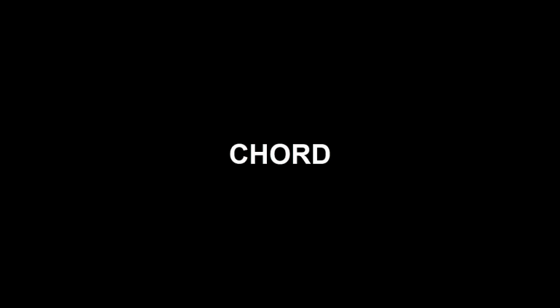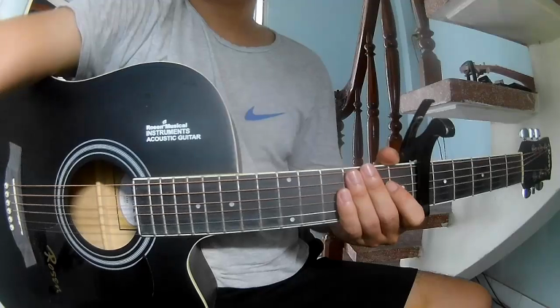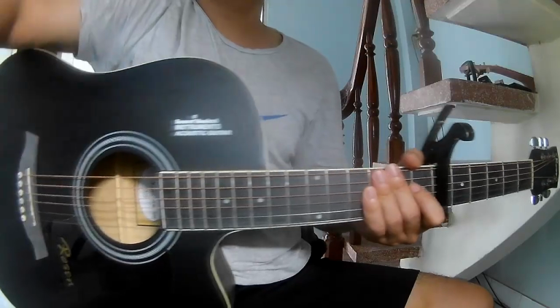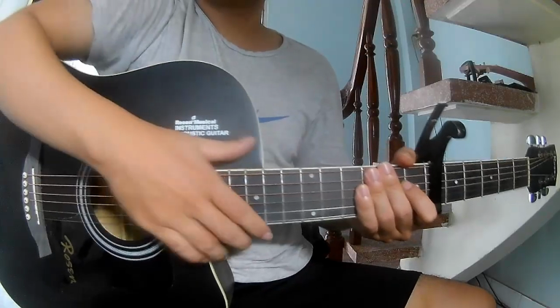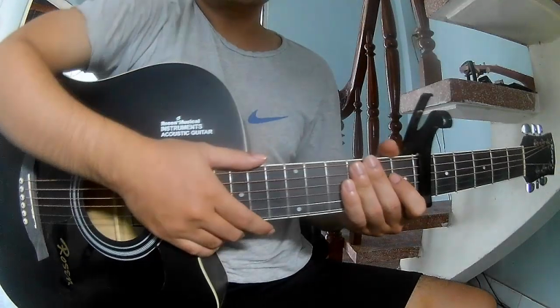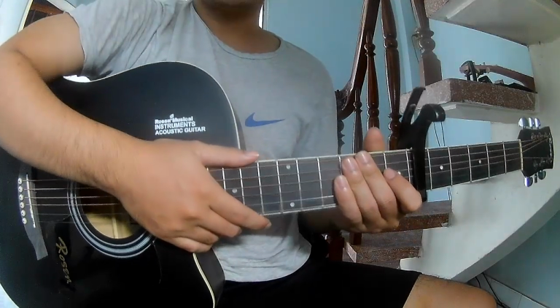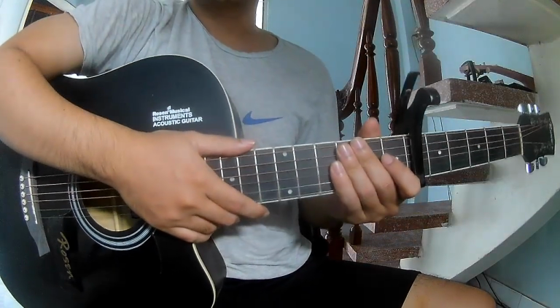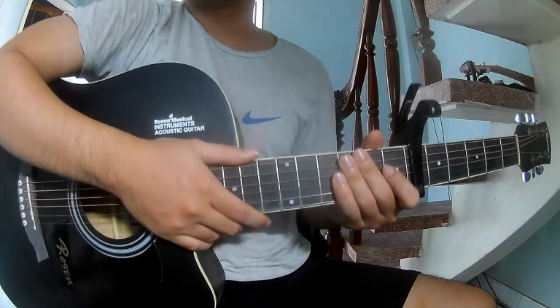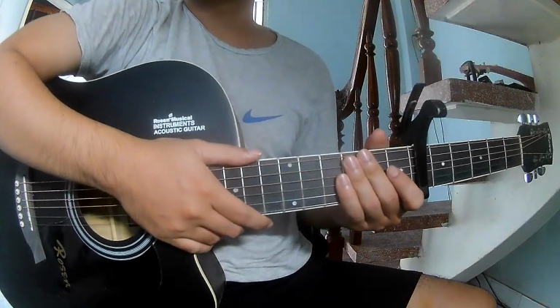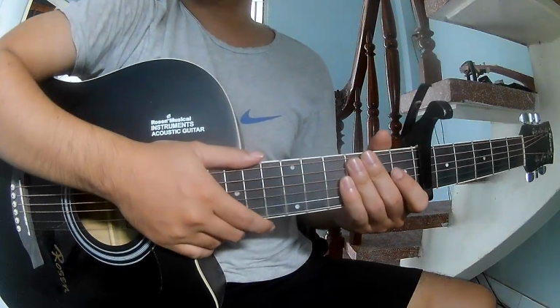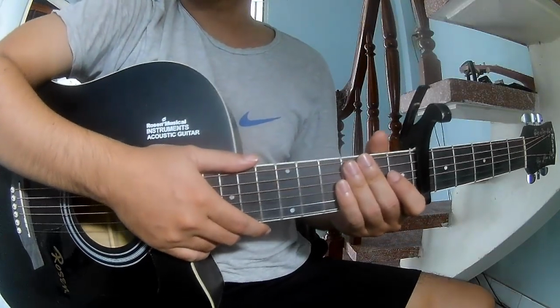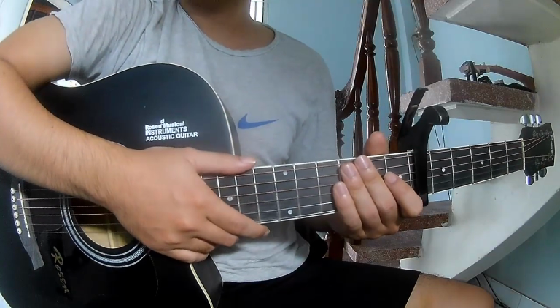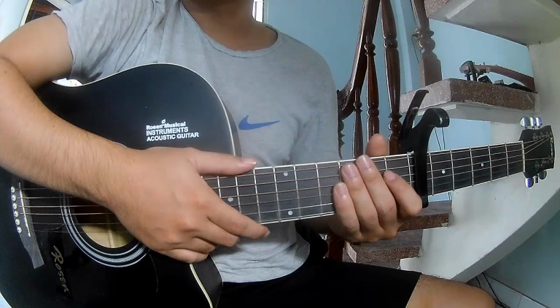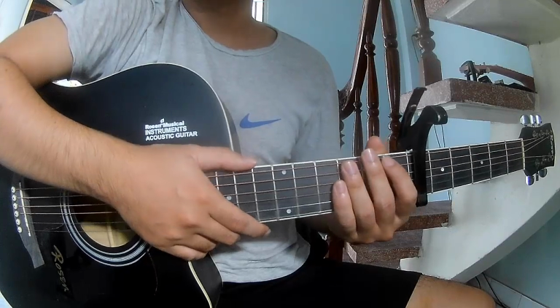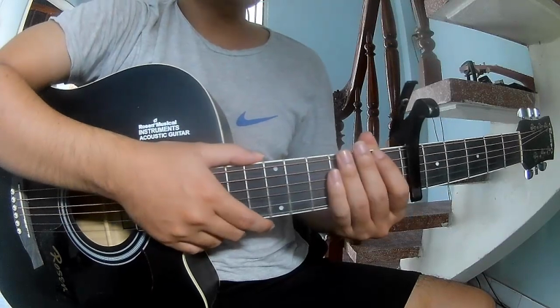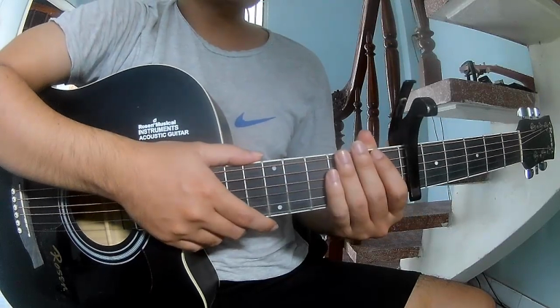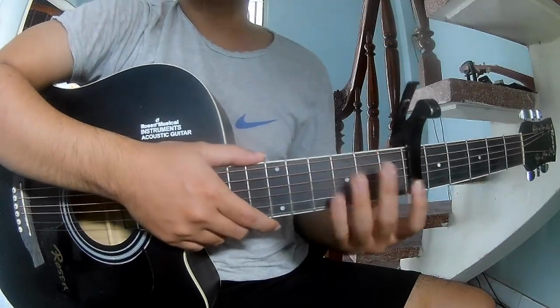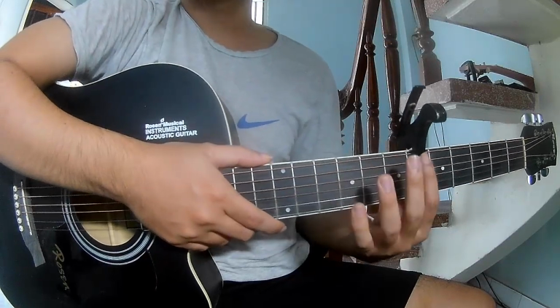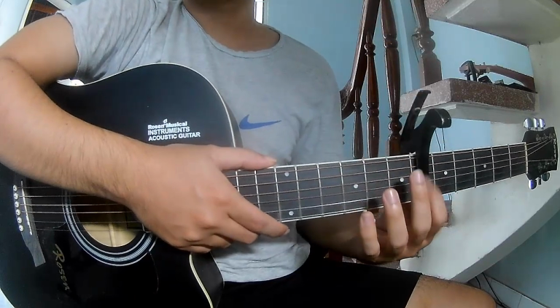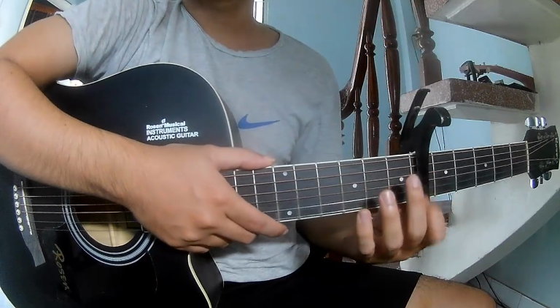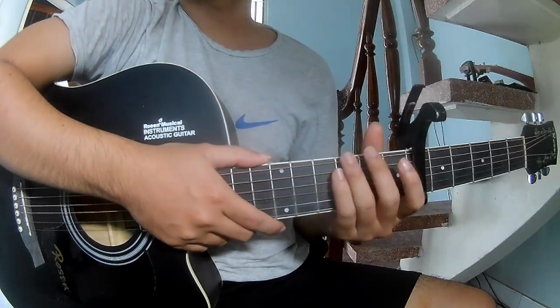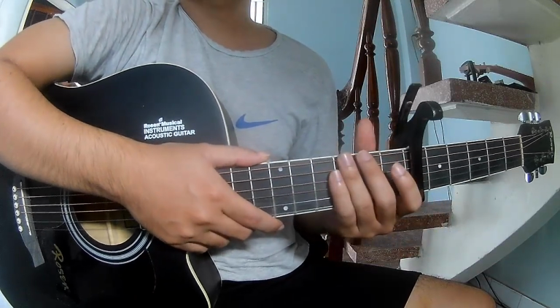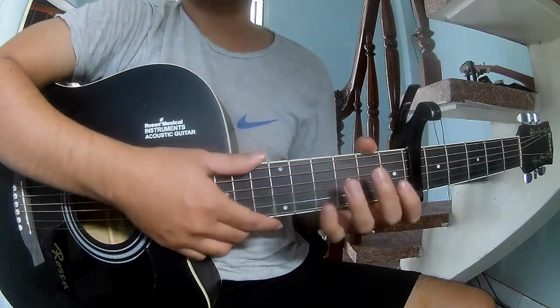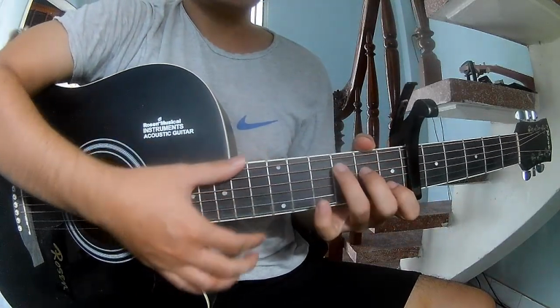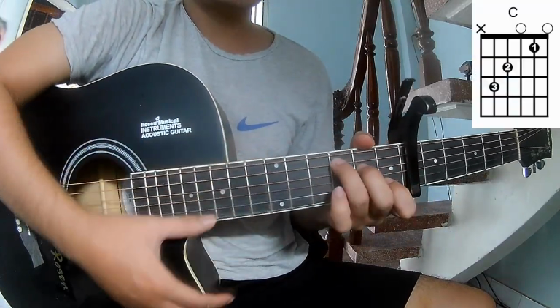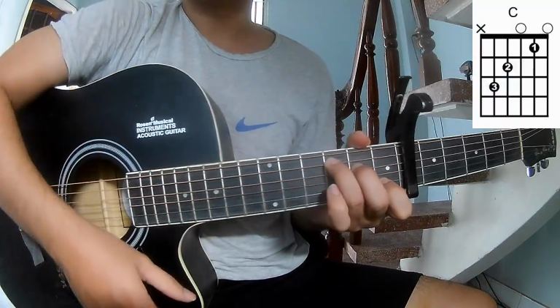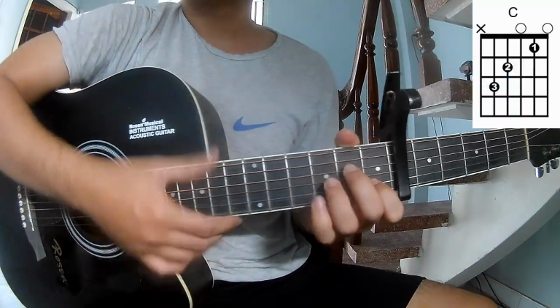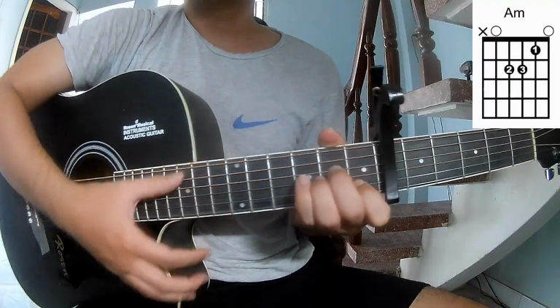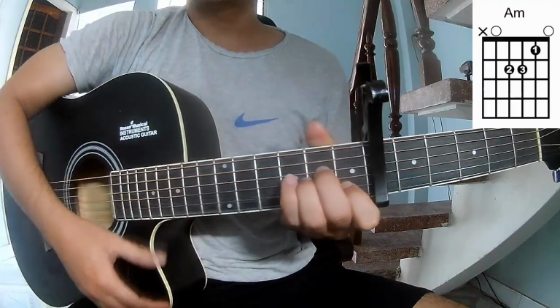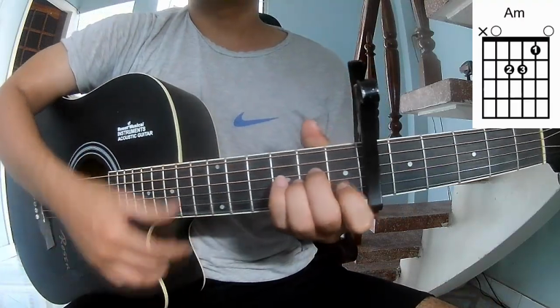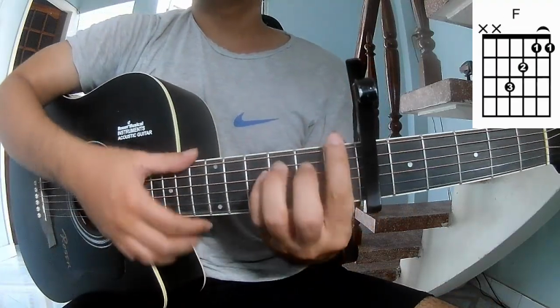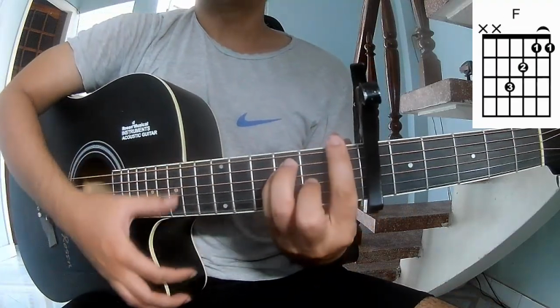Hi everyone, today we'll see how to play guitar — 'Horse' cover by Dianne. First, to secure it in the same frame, the chords to this song are A, C, A, M, and A.